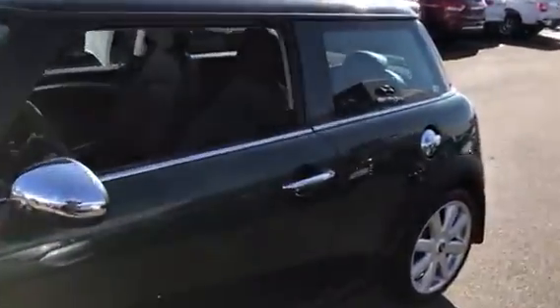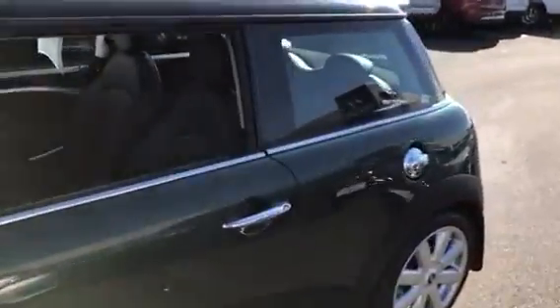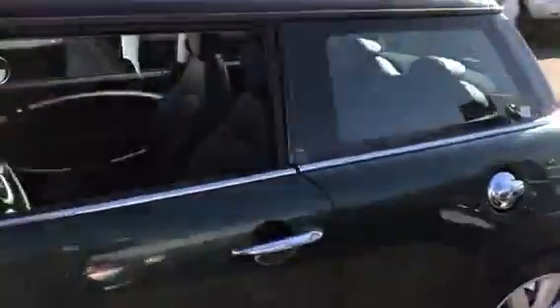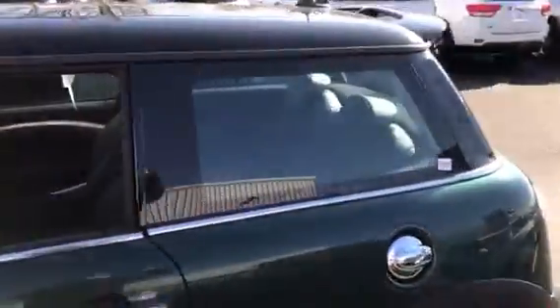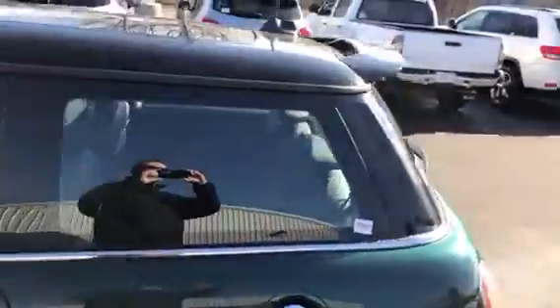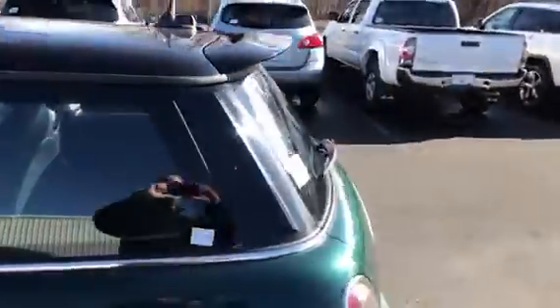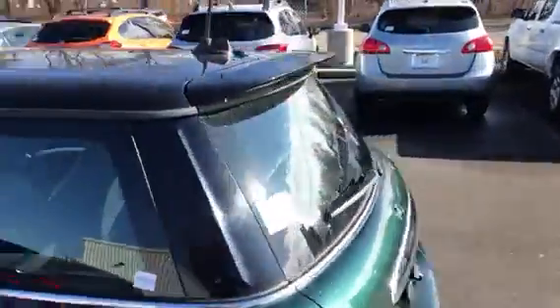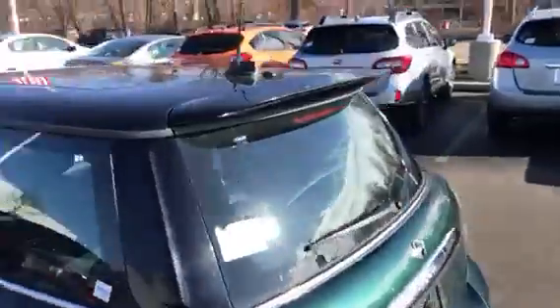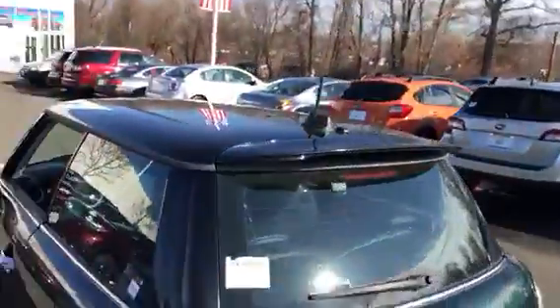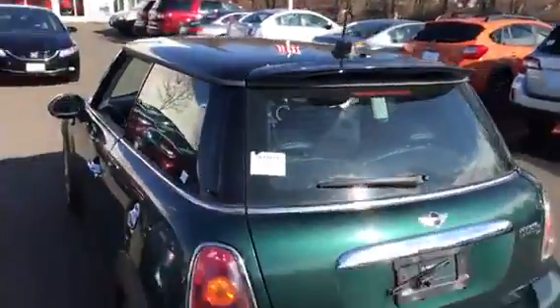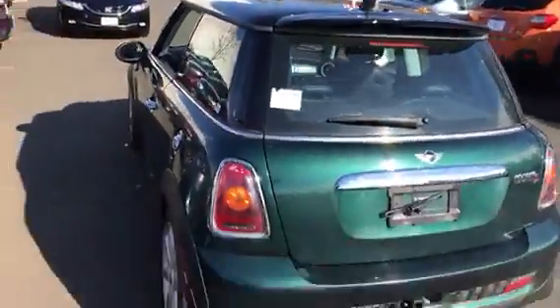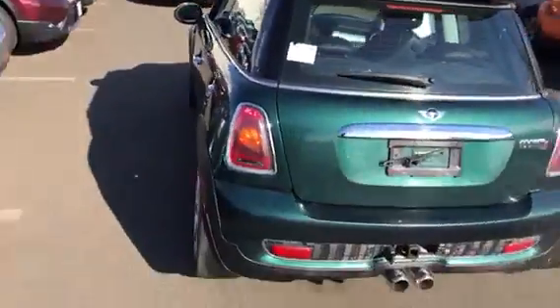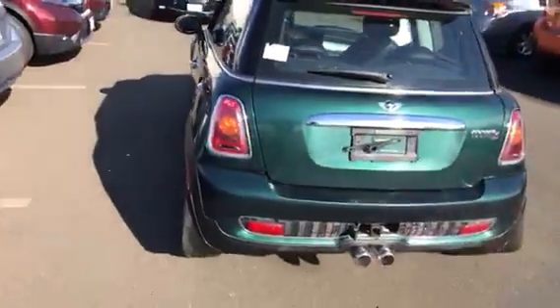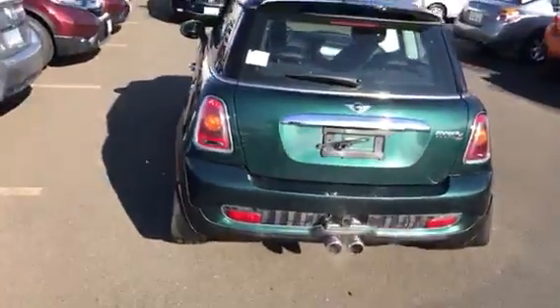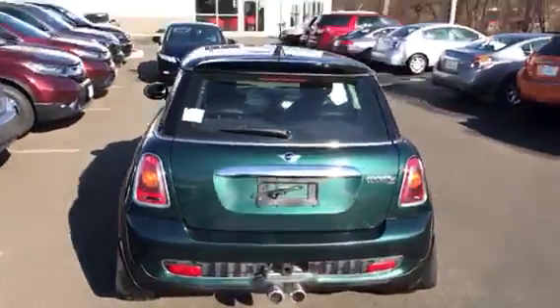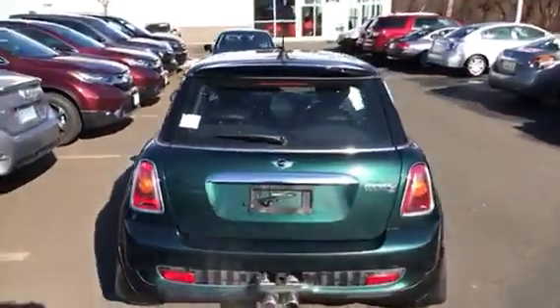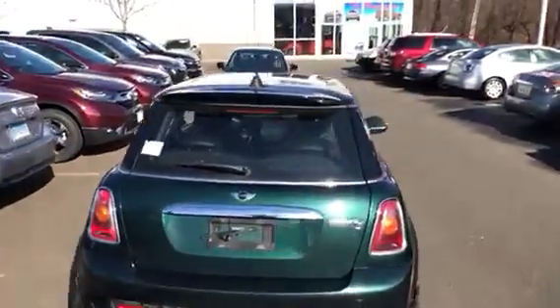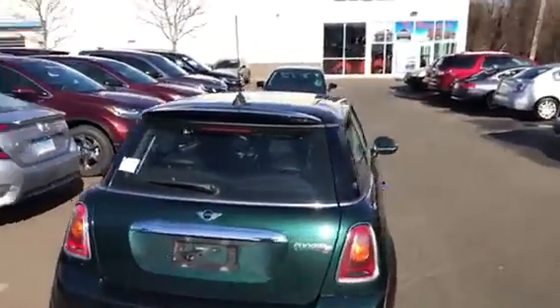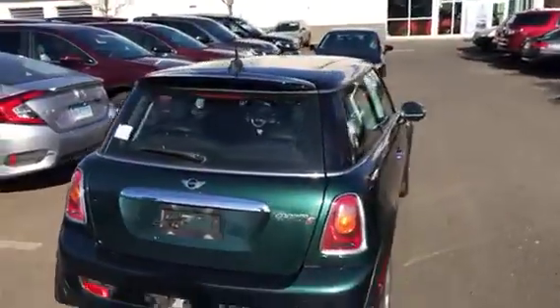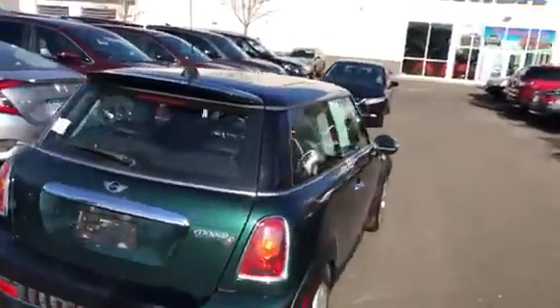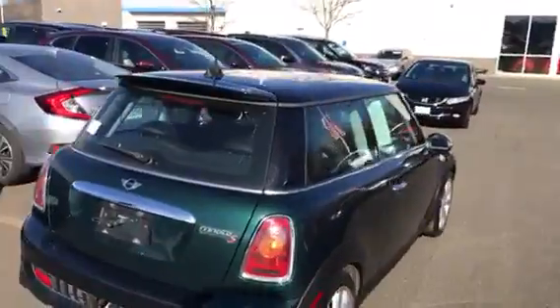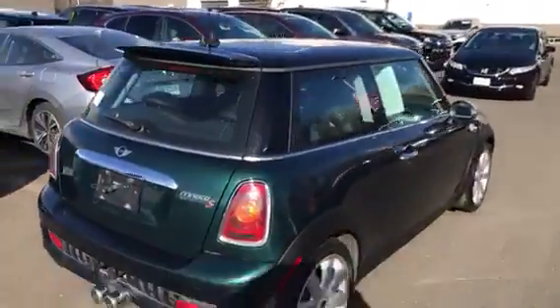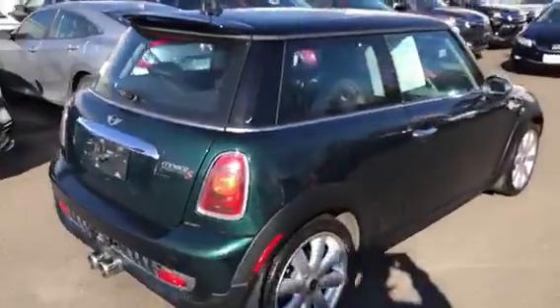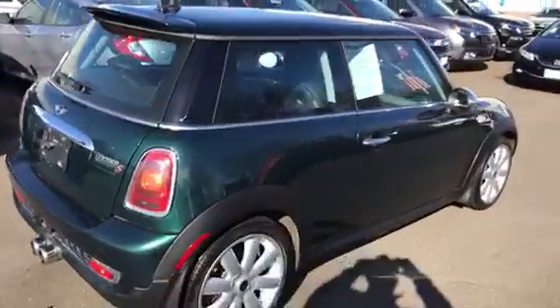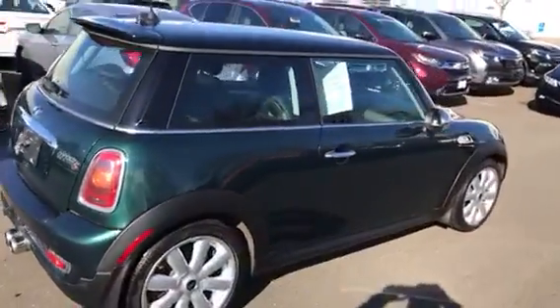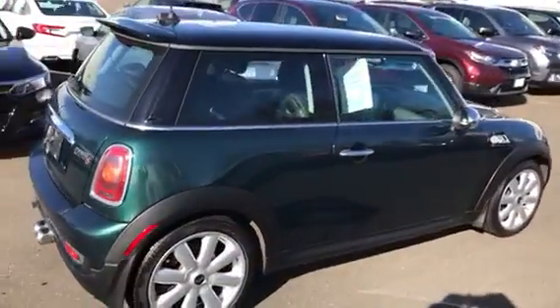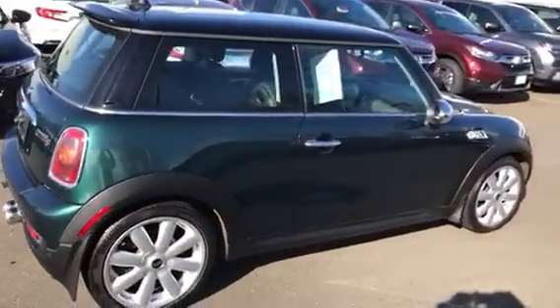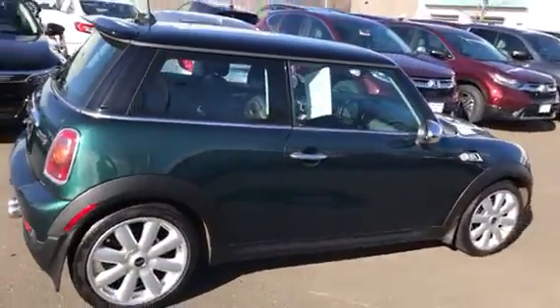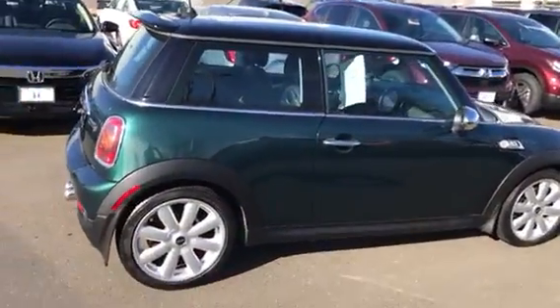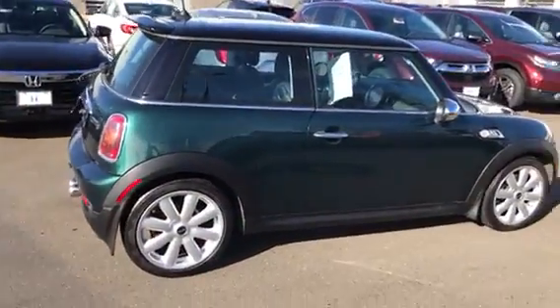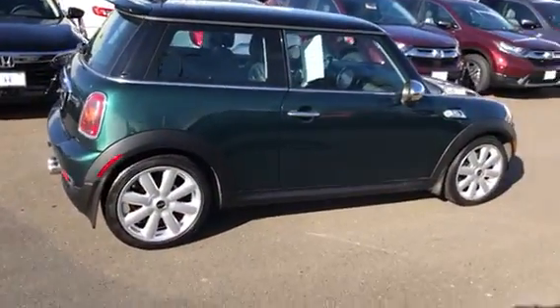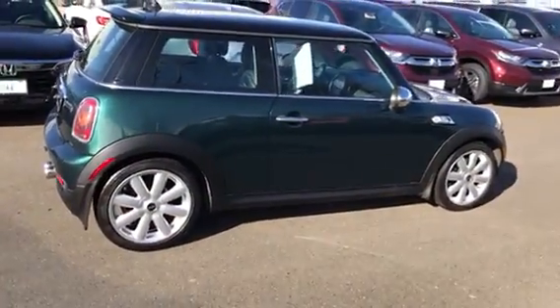The body and the interior is in beautiful shape. It's a really, really good value — super low mileage, only 57,000 miles.